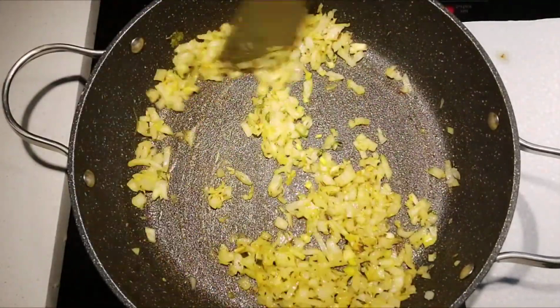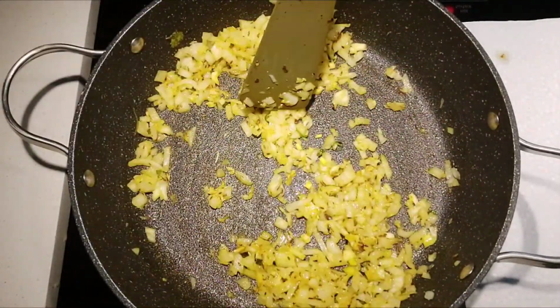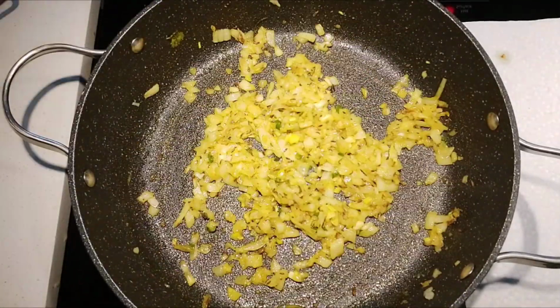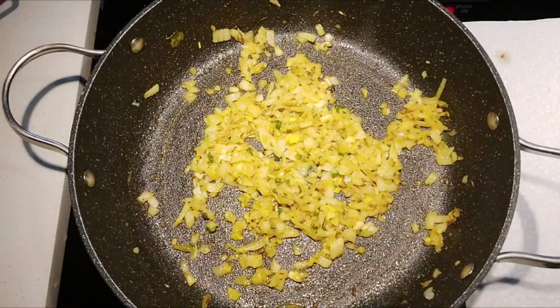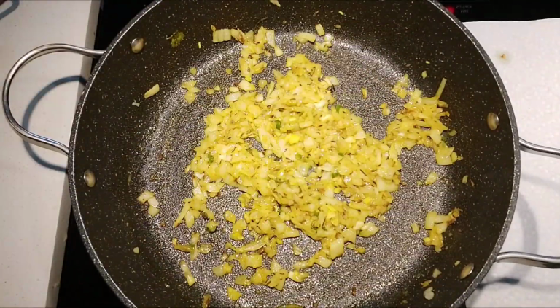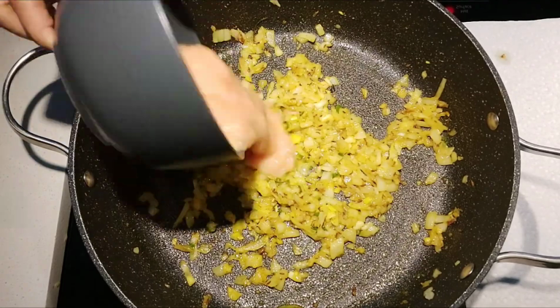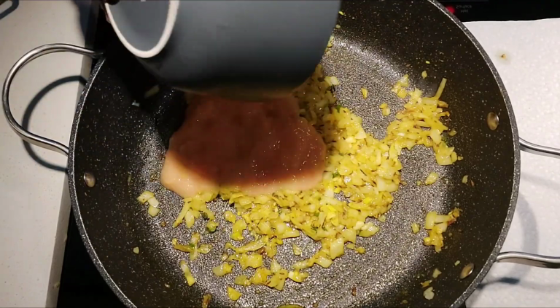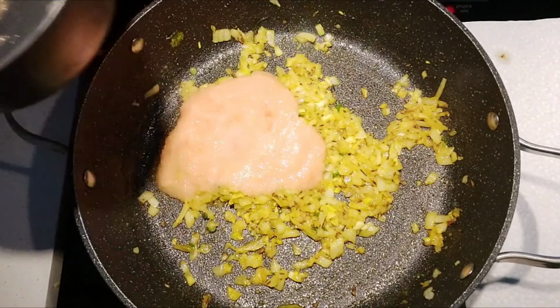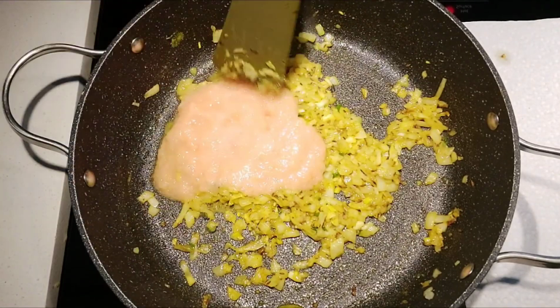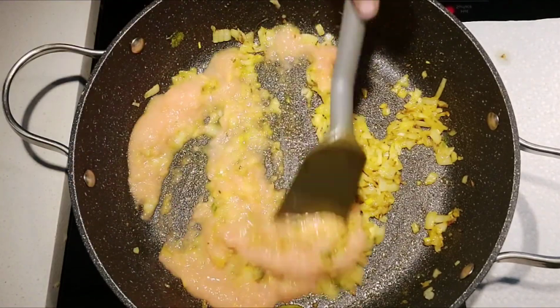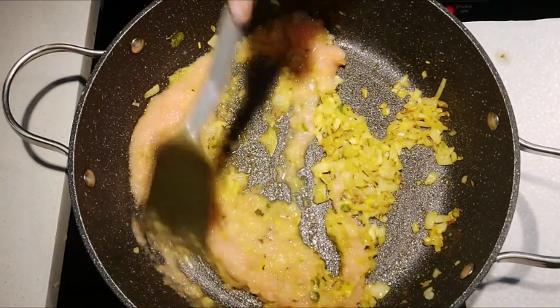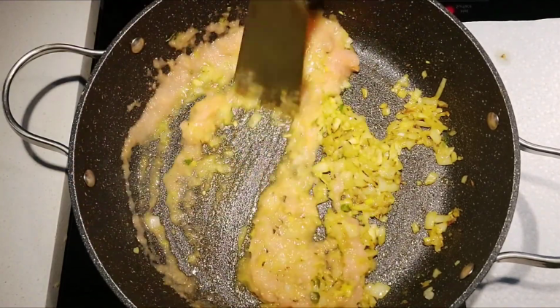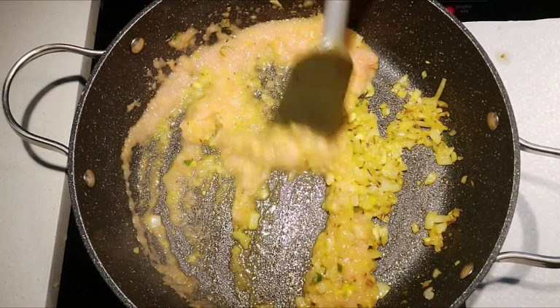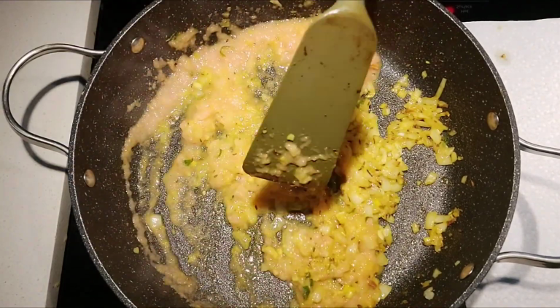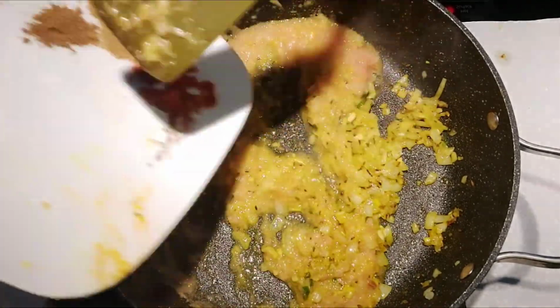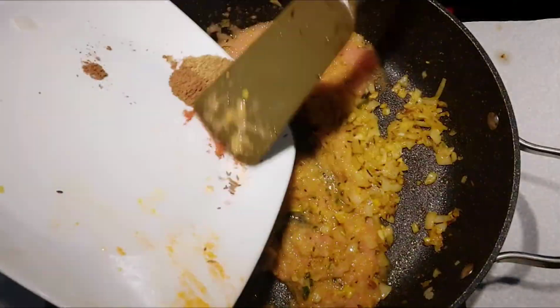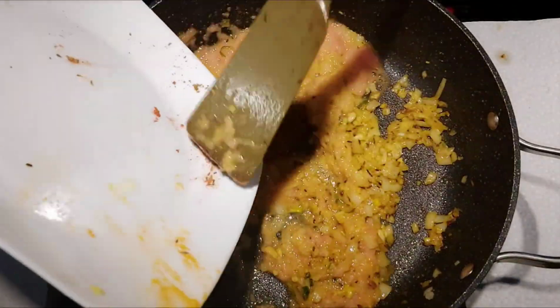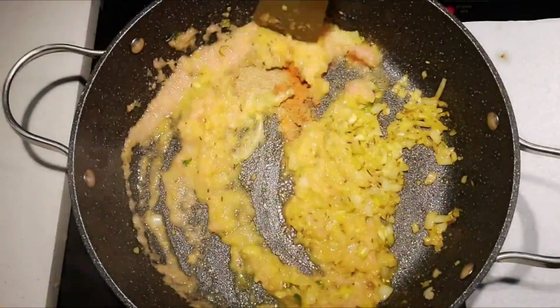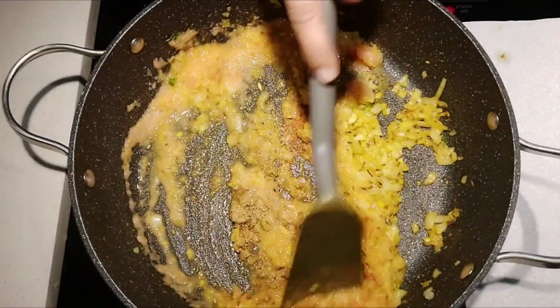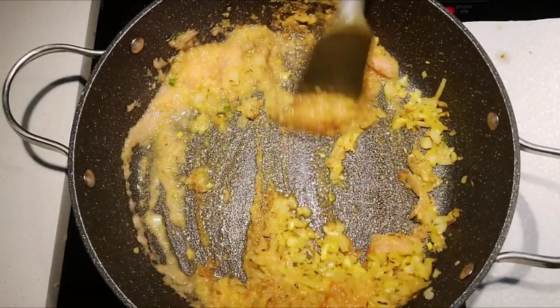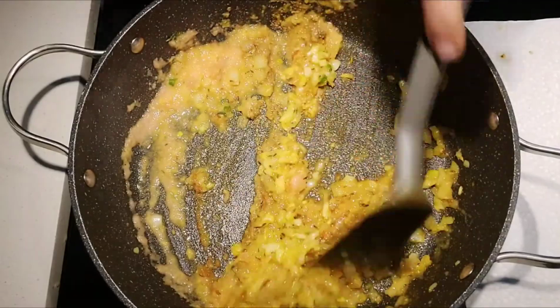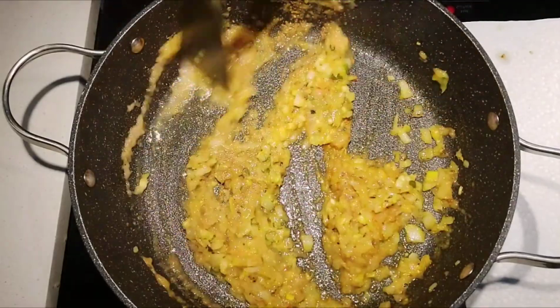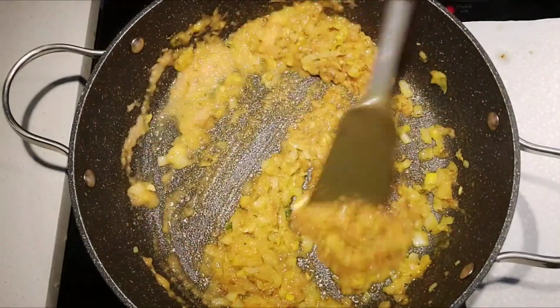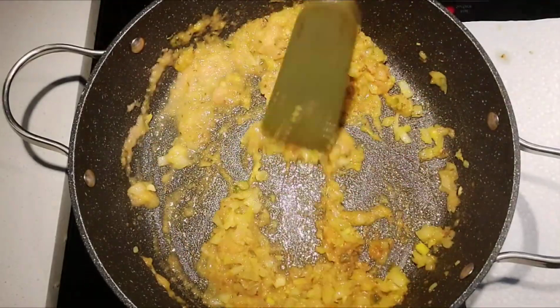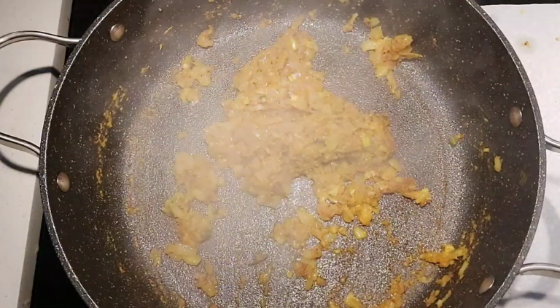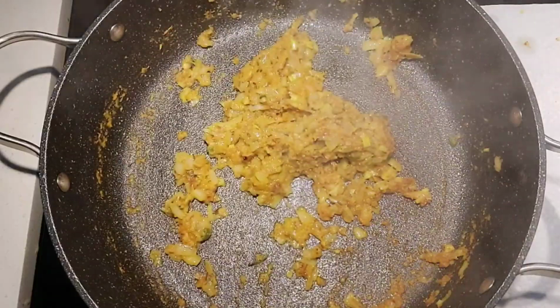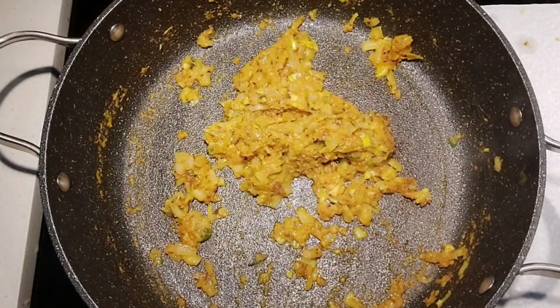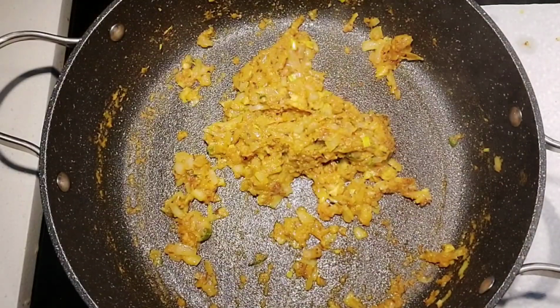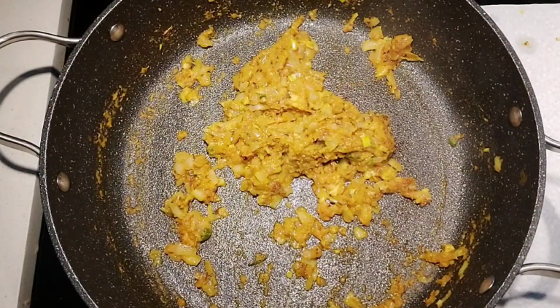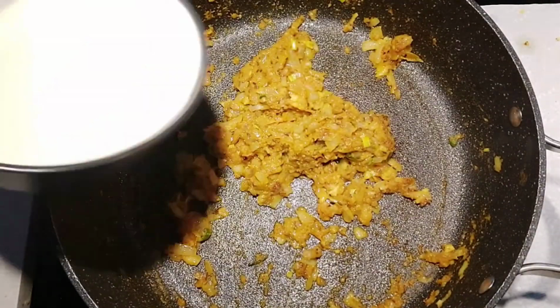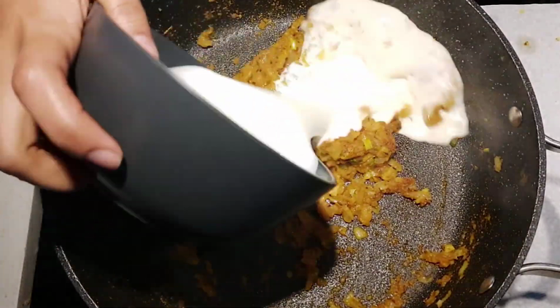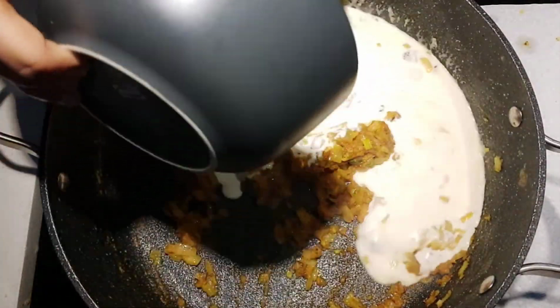Once the onion is well cooked, add the tomato puree followed by all the other spices. Mix well and keep sautéing until the tomato is well cooked. Now add the cream and mix well.